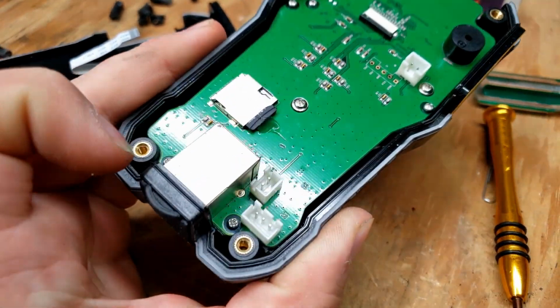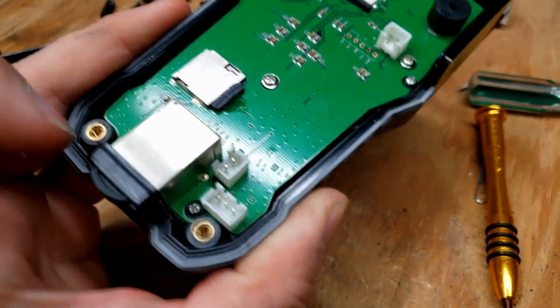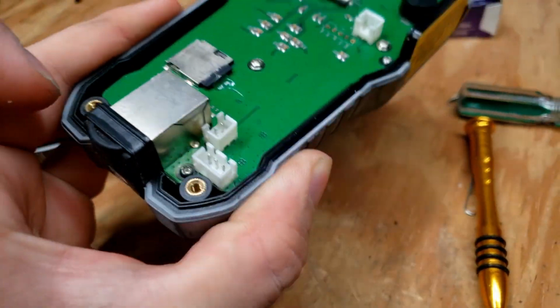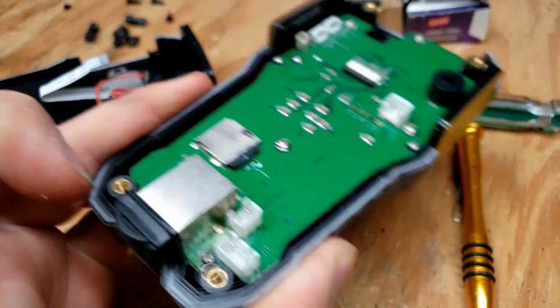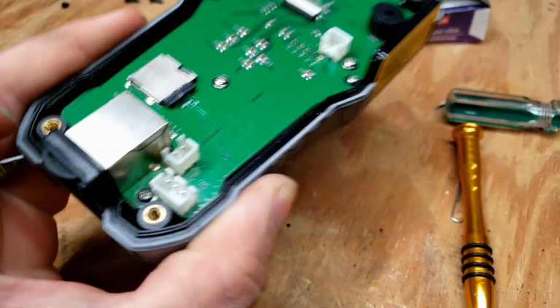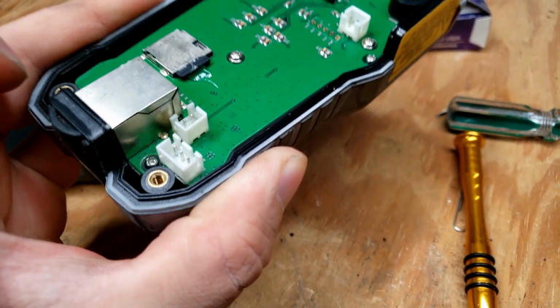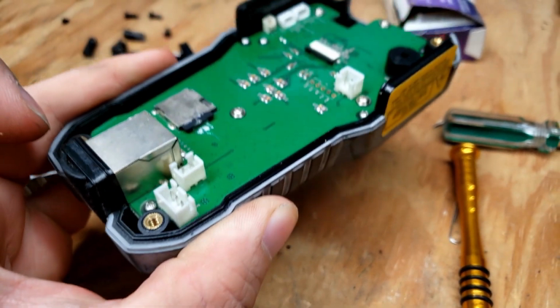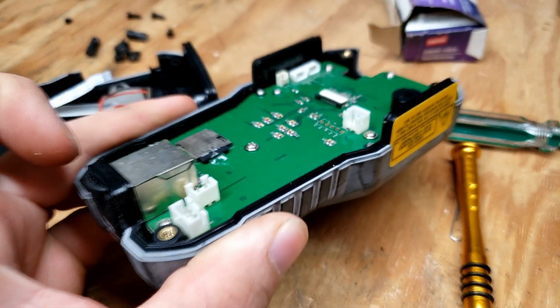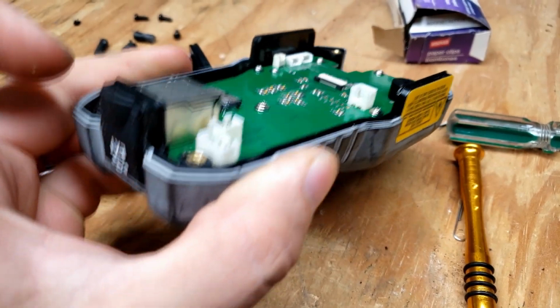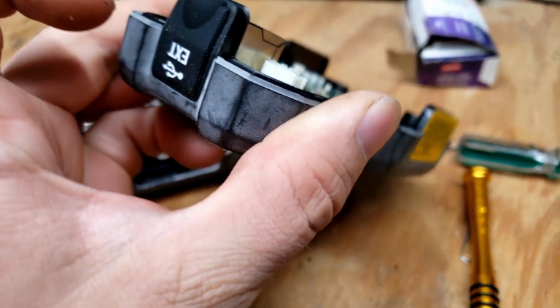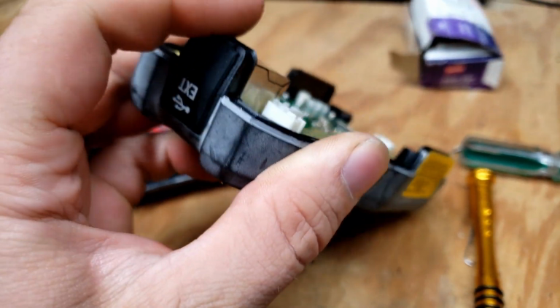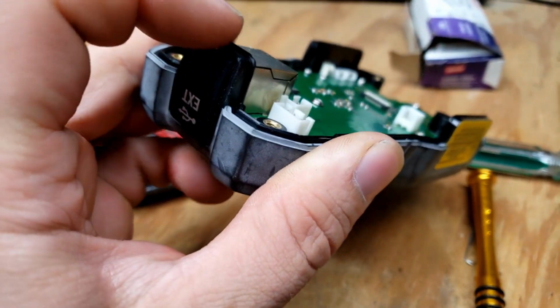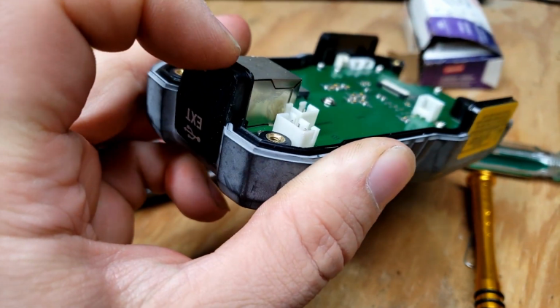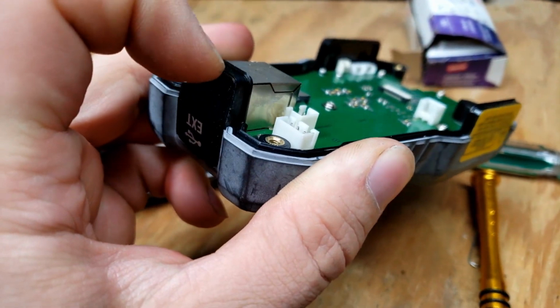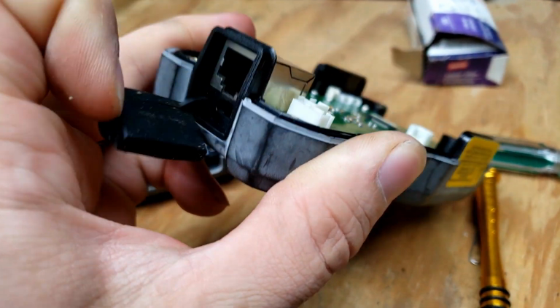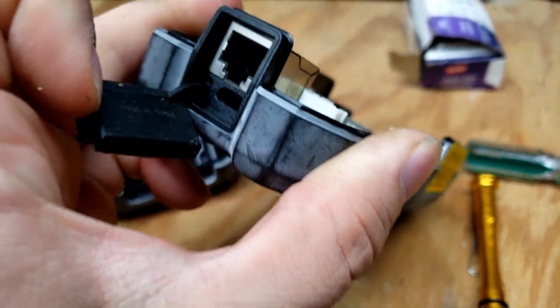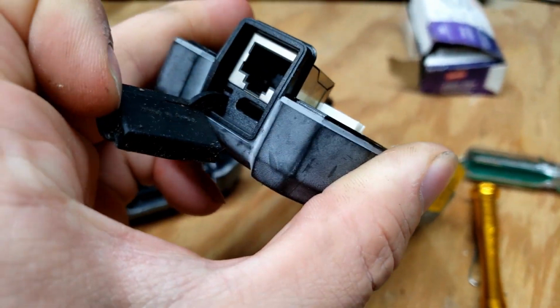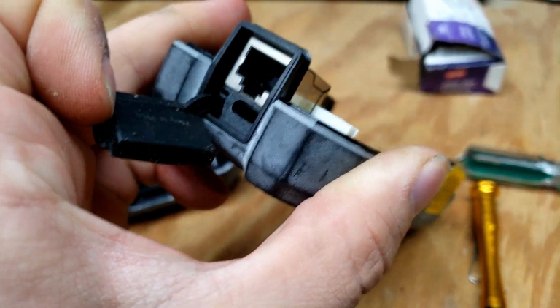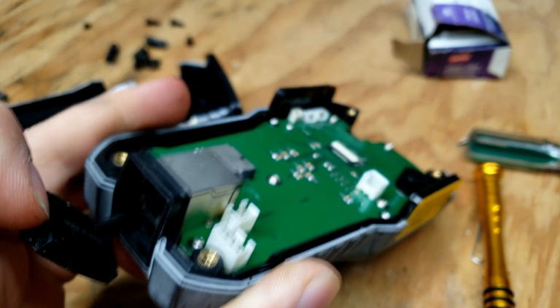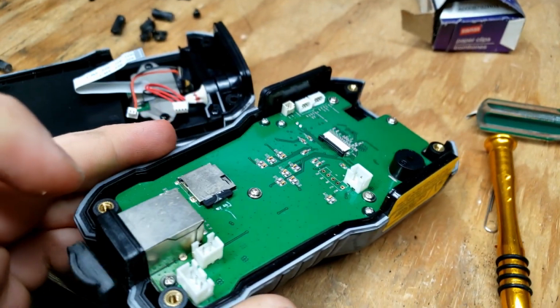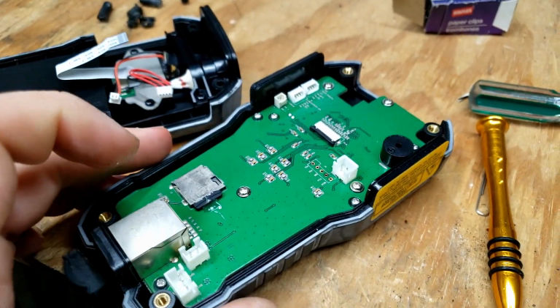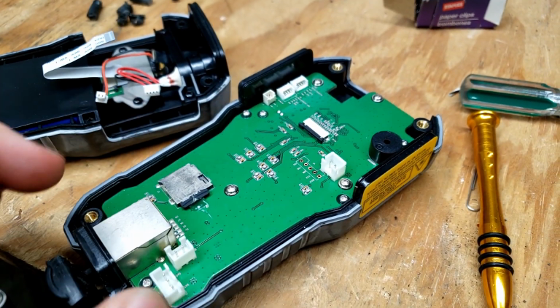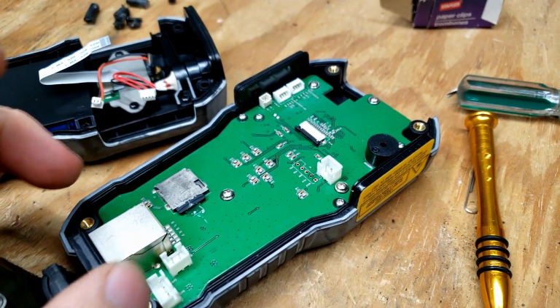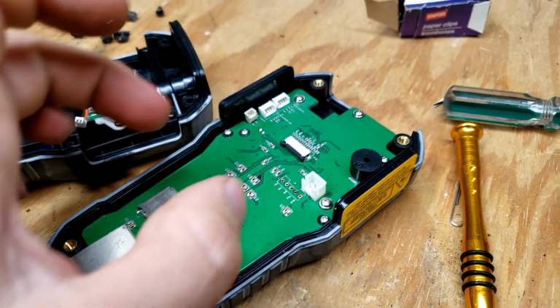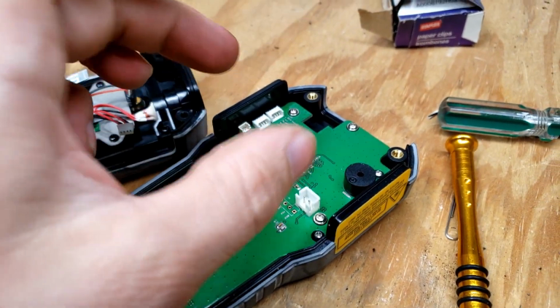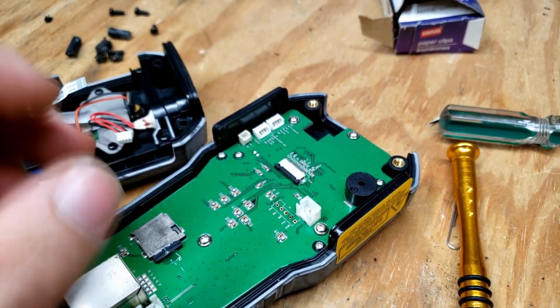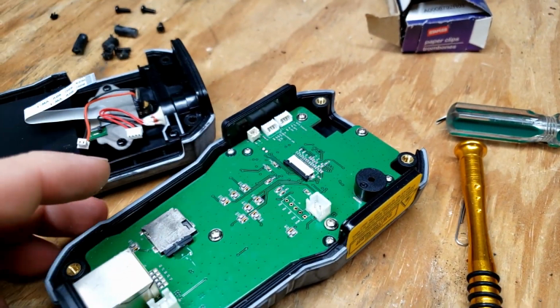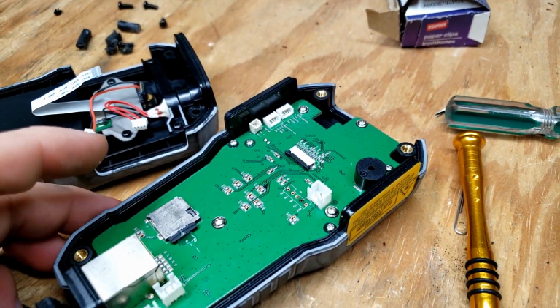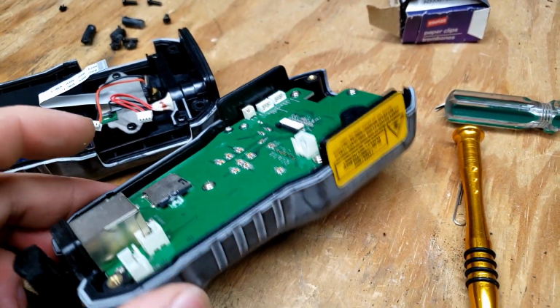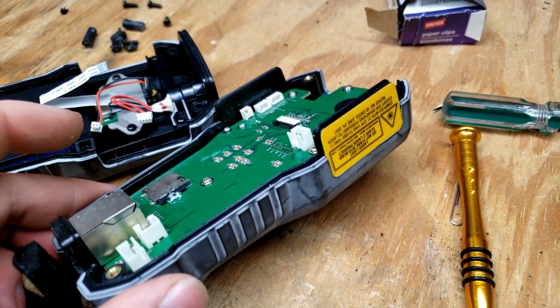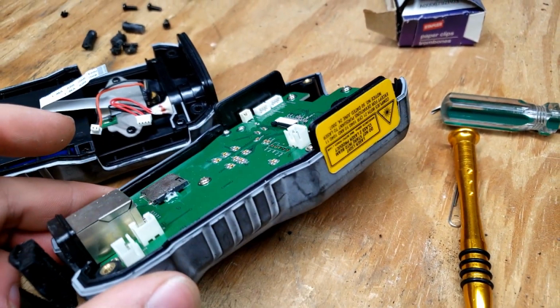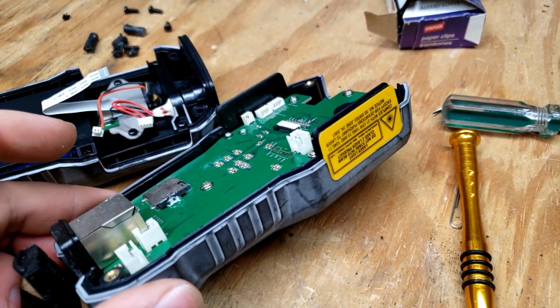Our rattle's still on this half, as the charging port is actually on that half there. It looks like we just need to pull out this circuit board and we can find that broken-off port.